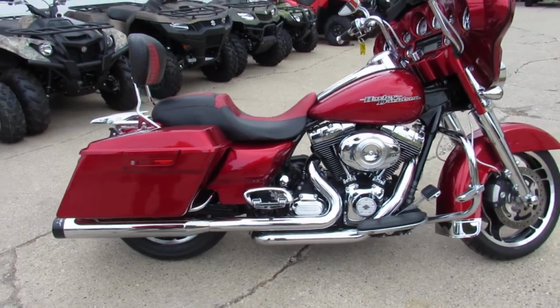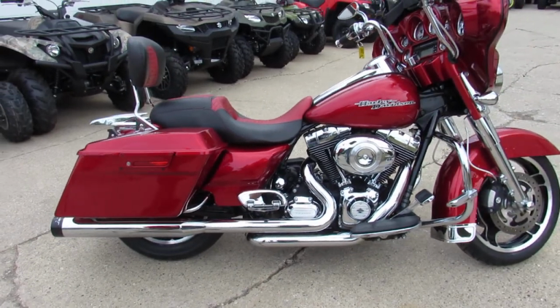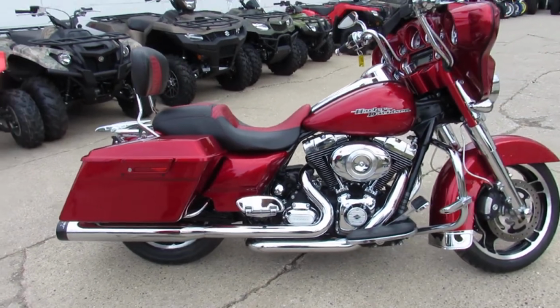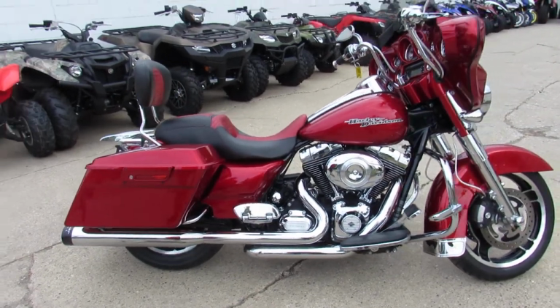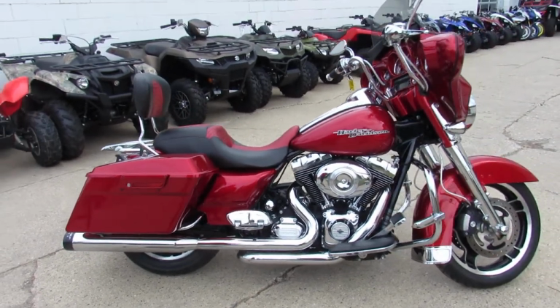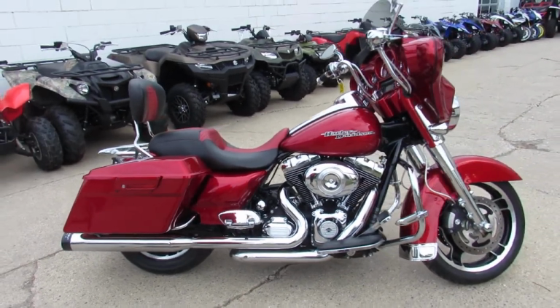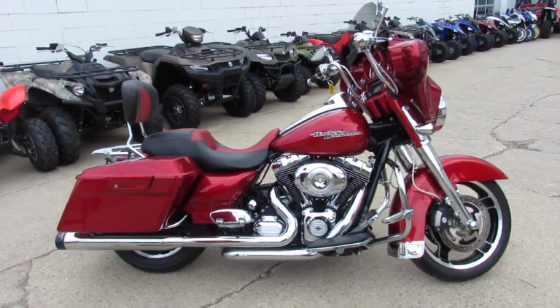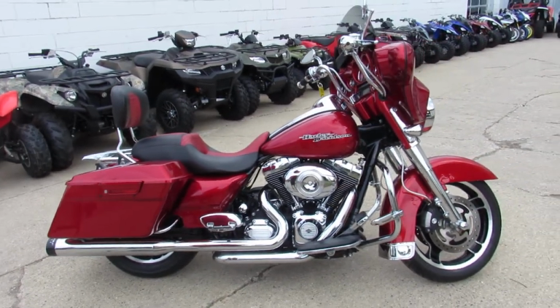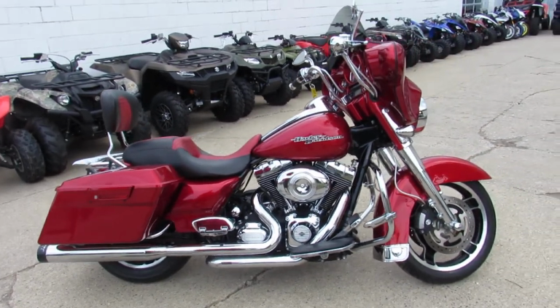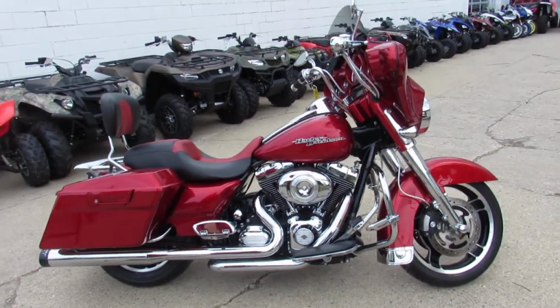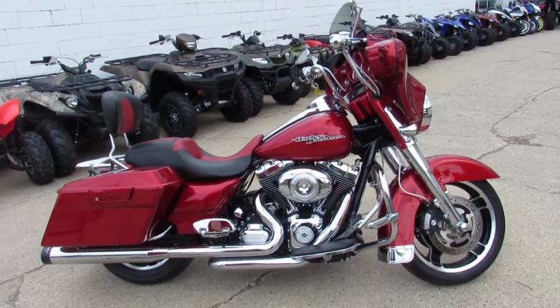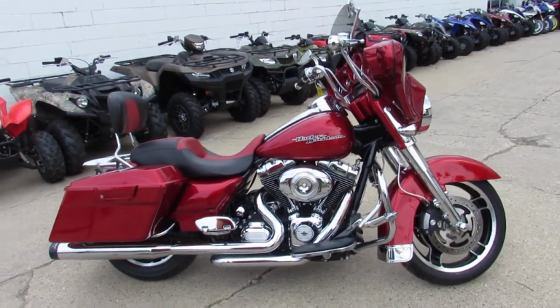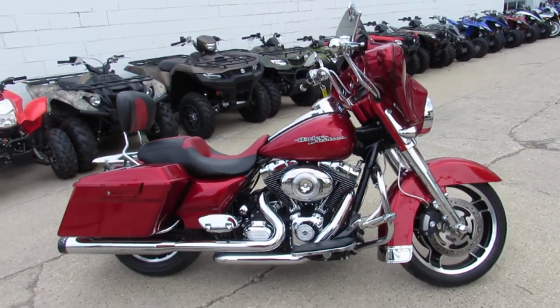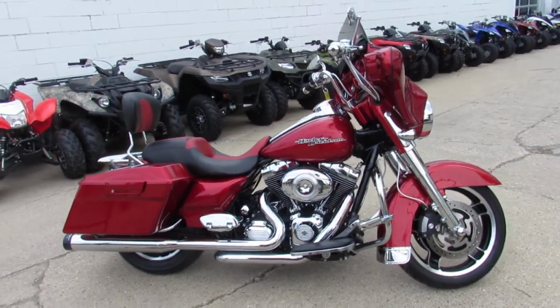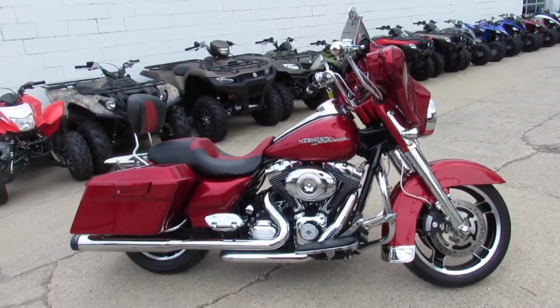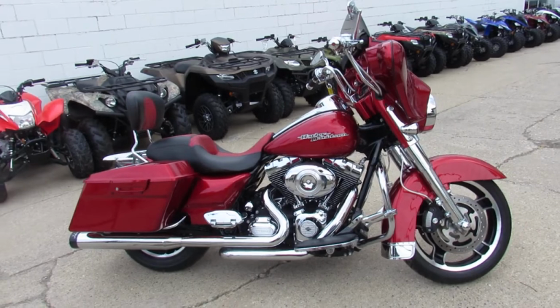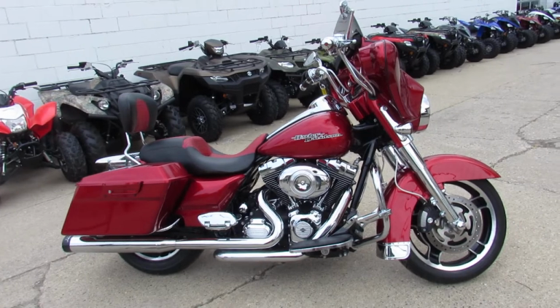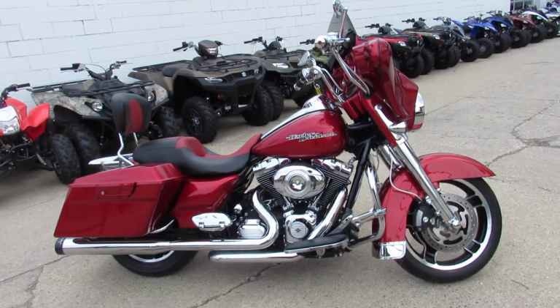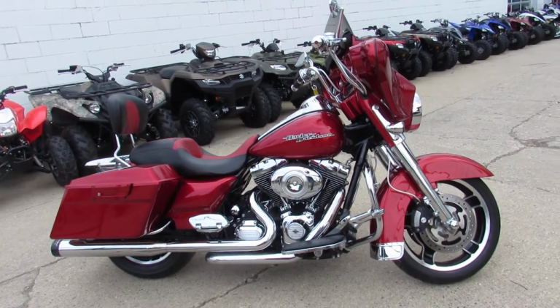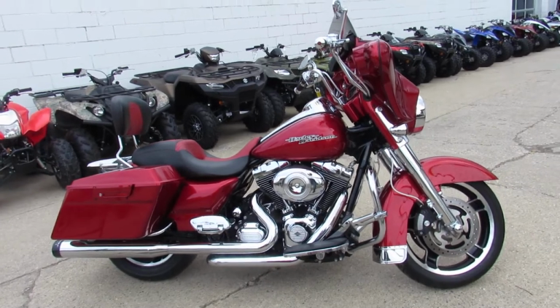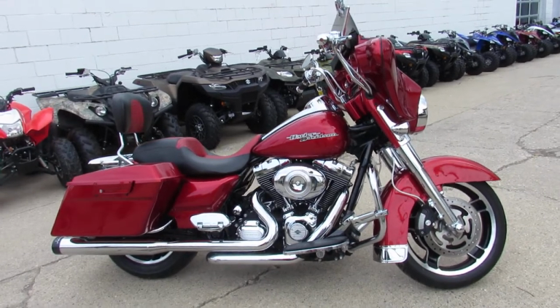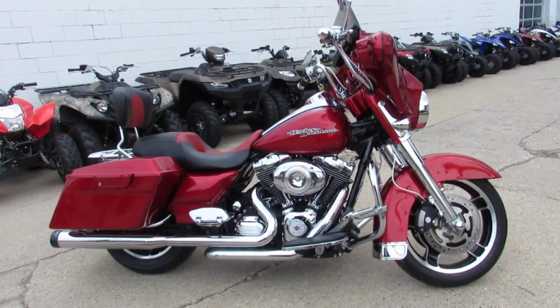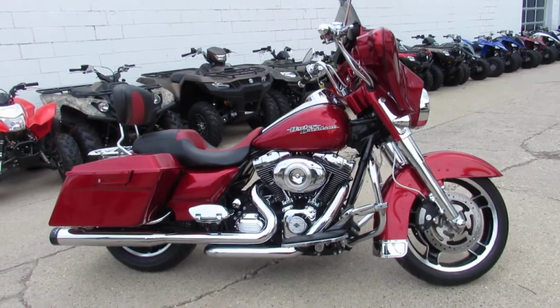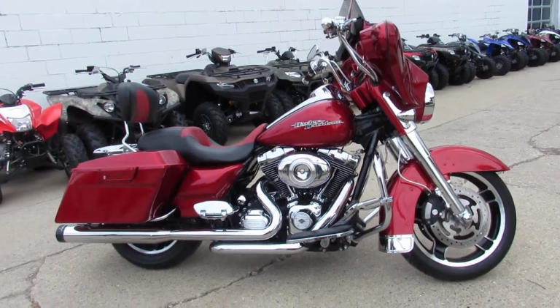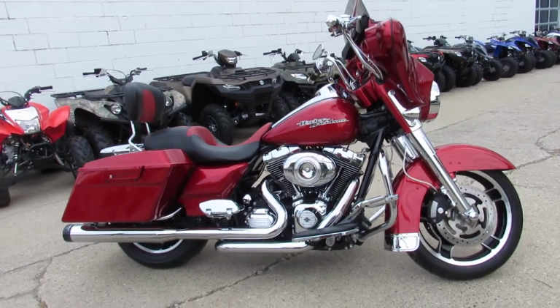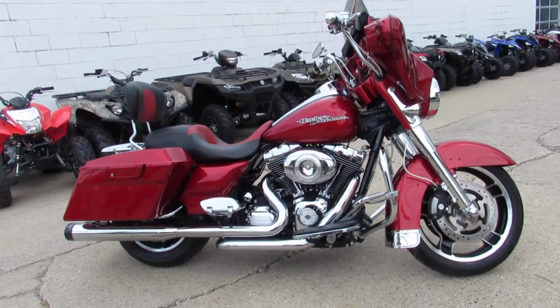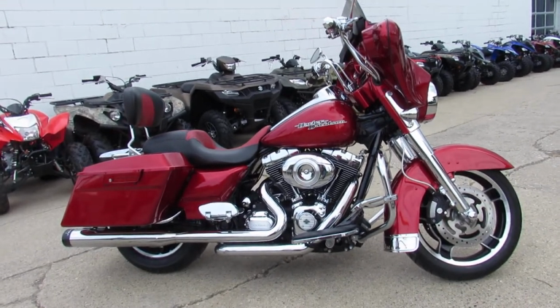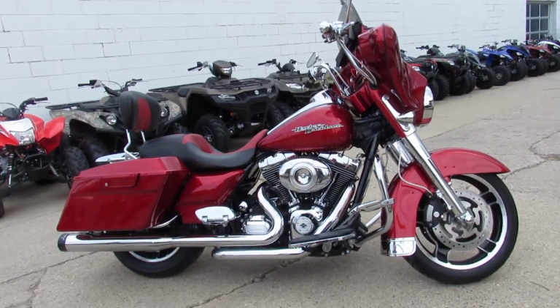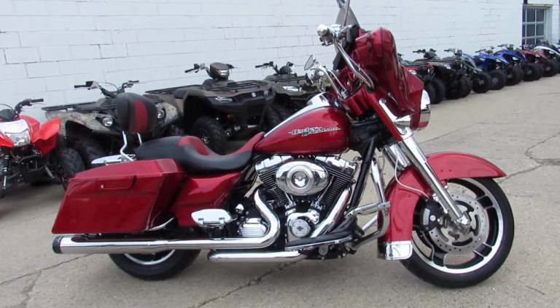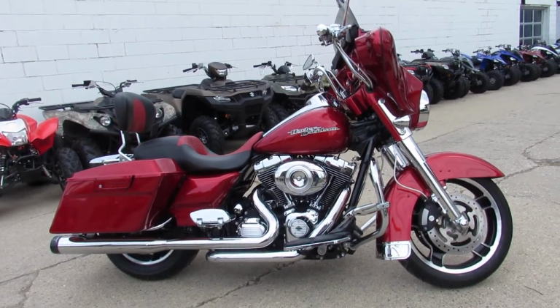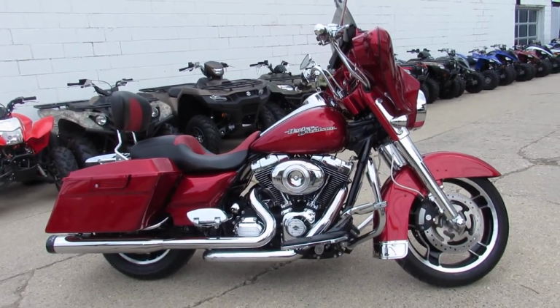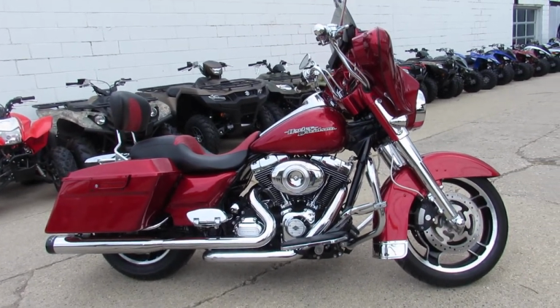We got guaranteed financing, leasing programs, layaway programs. Your trades are always welcome. So give us a call at 810-648-9500.